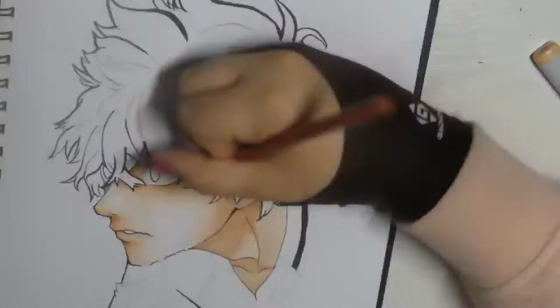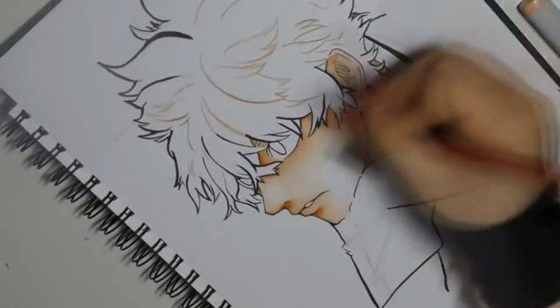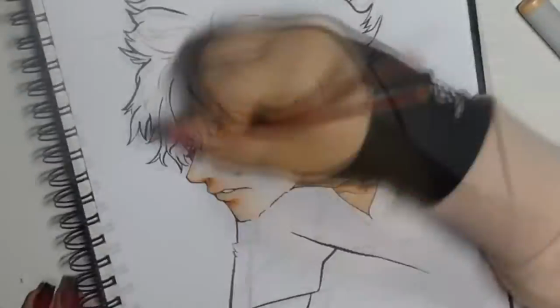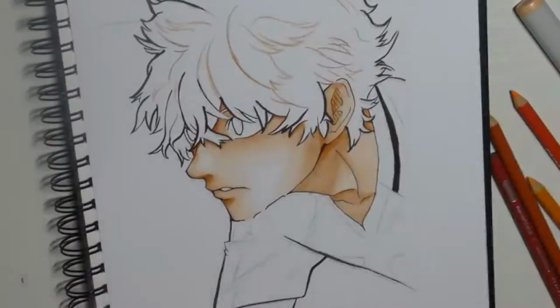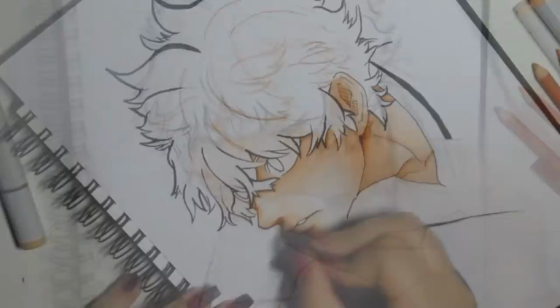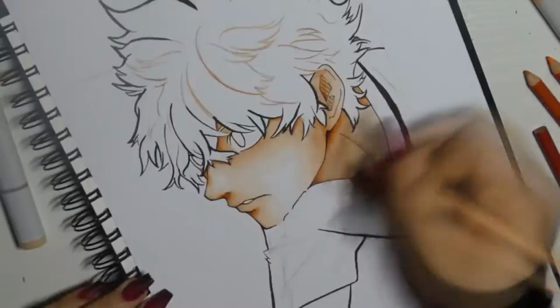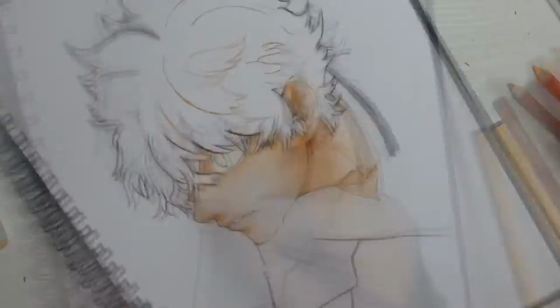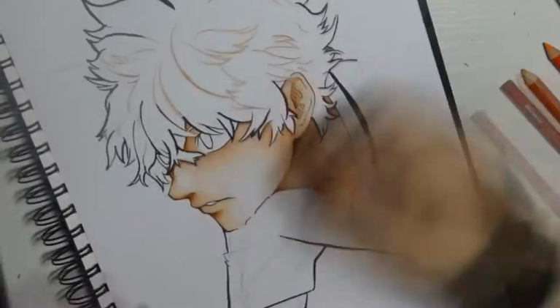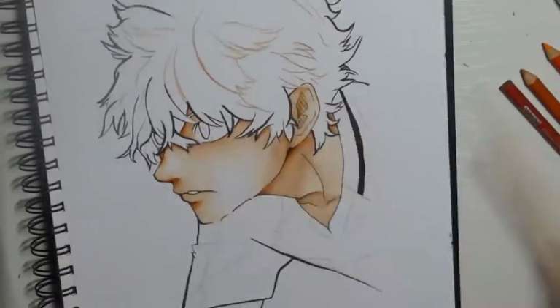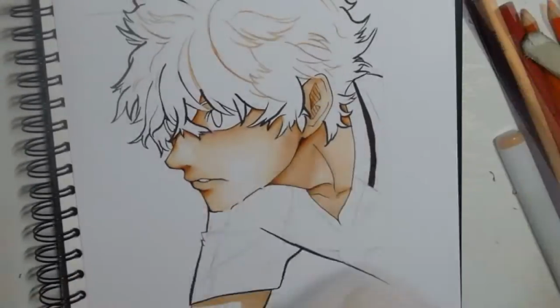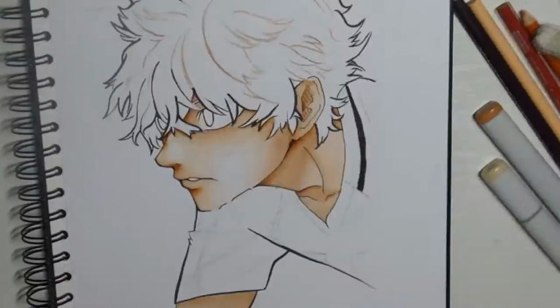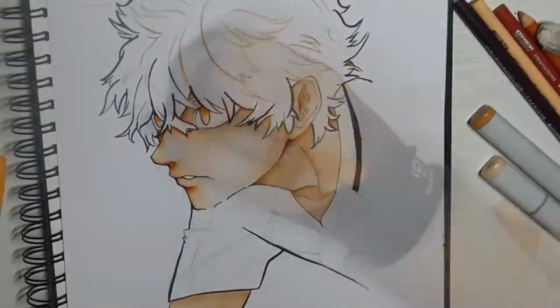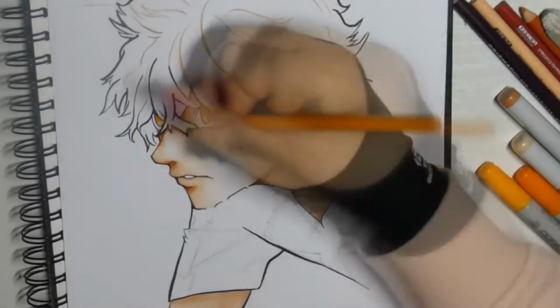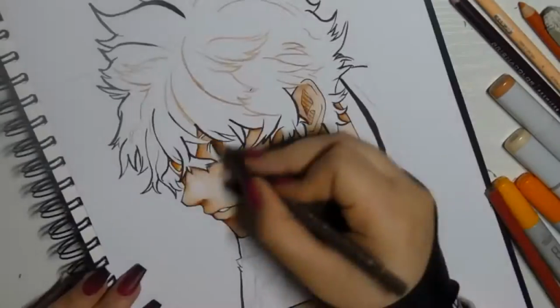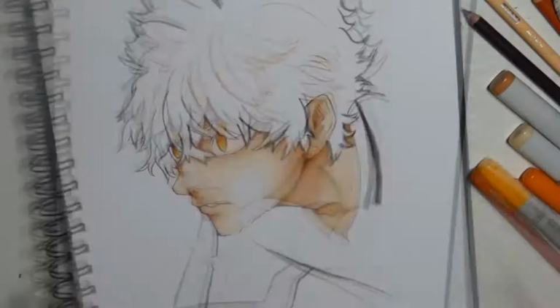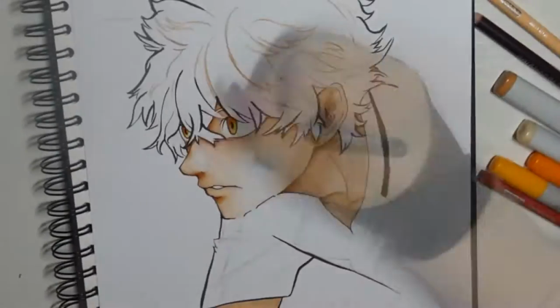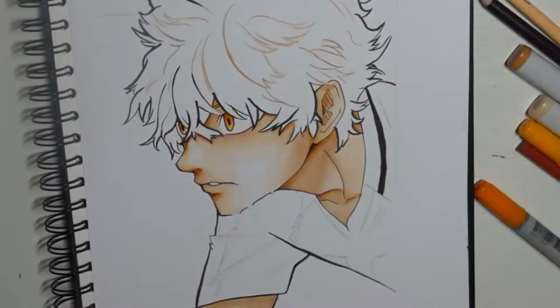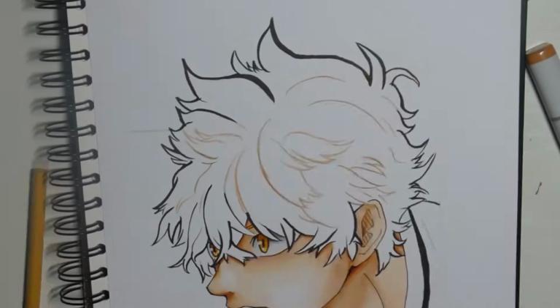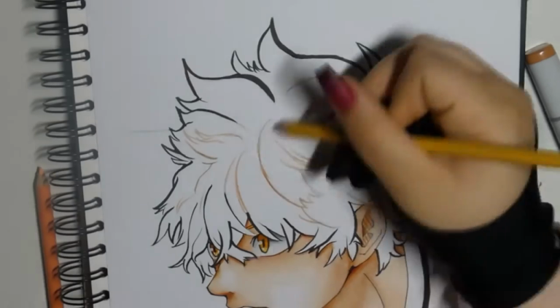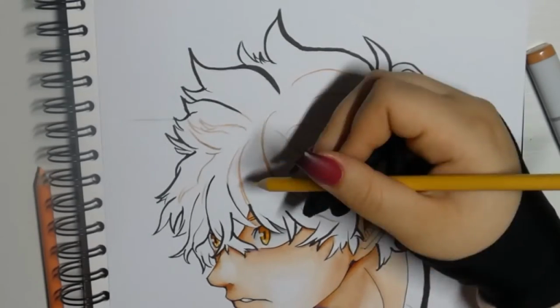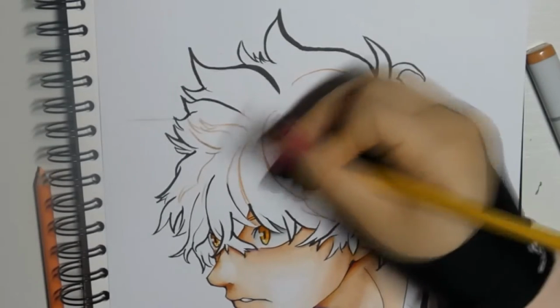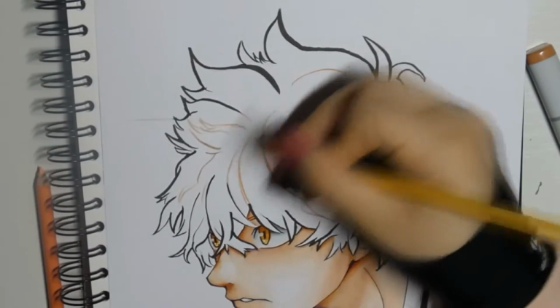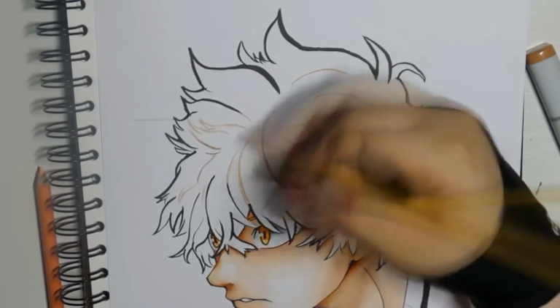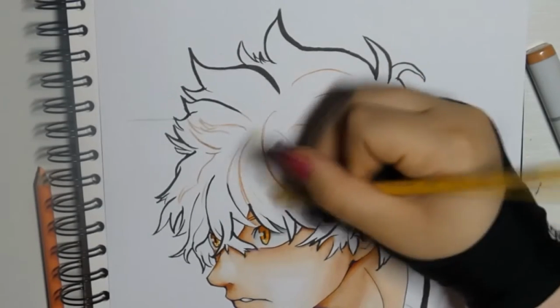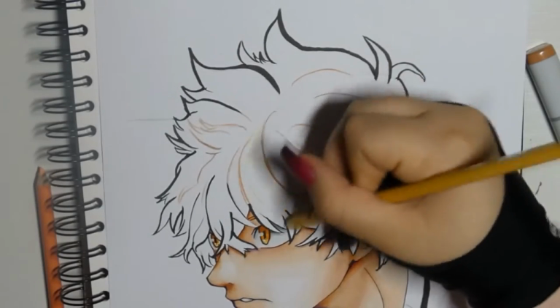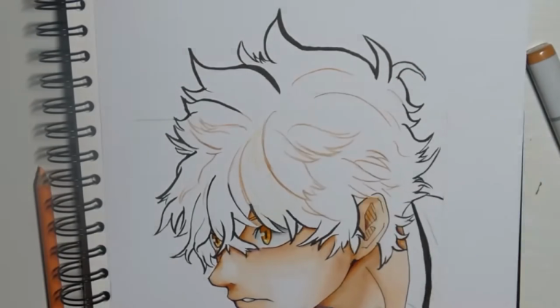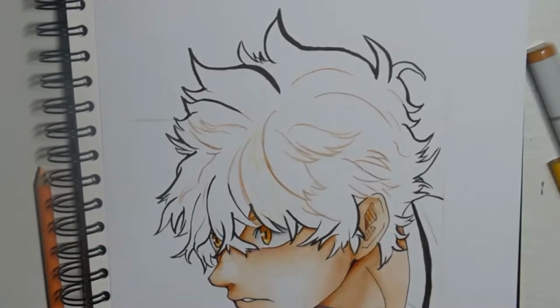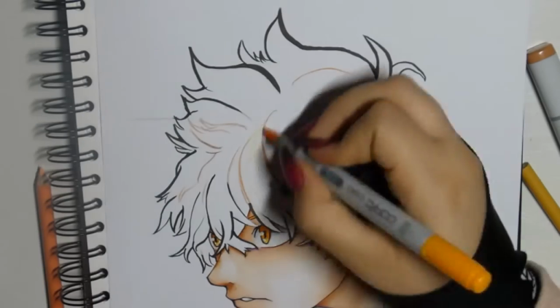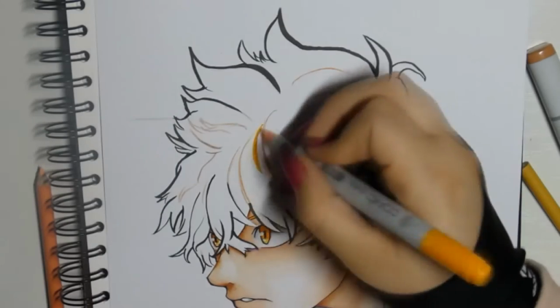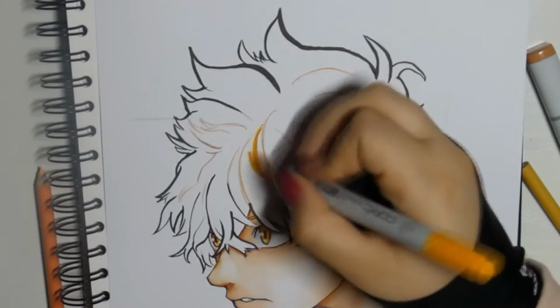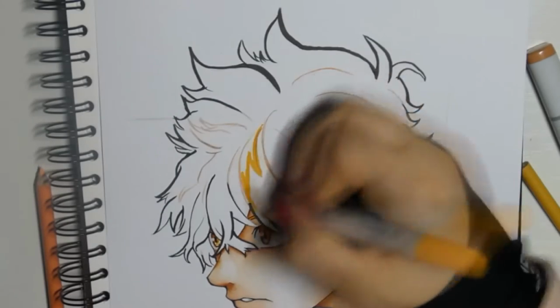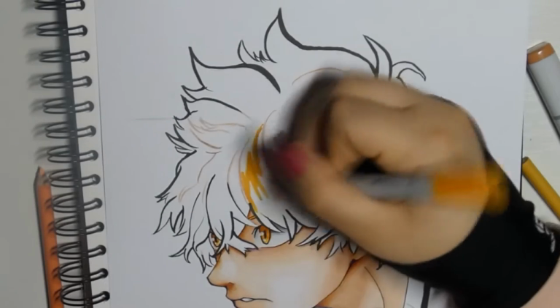For the lines I mainly use the Copic Multiliner and a liner with the brush tip. These are a little difficult to deal with, but if you practice a lot it will turn out perfectly. For the light effects I use a white gel pen.